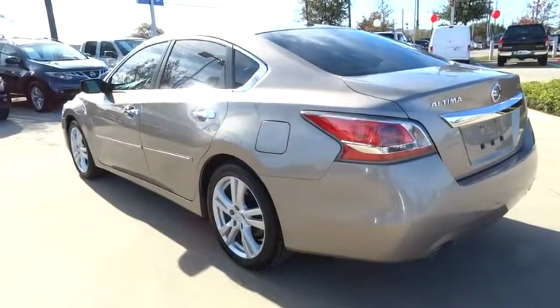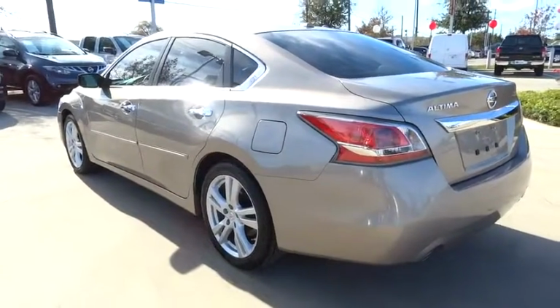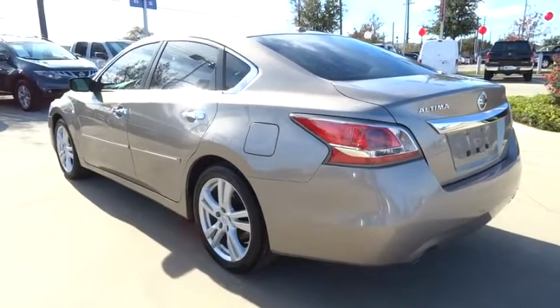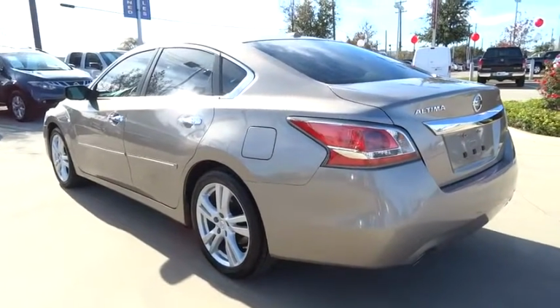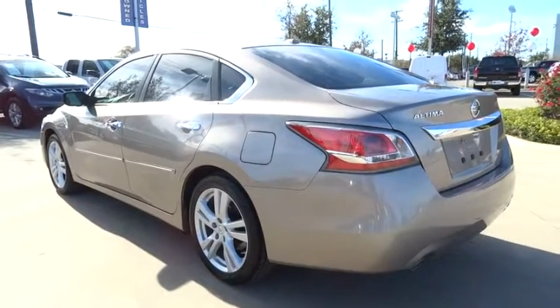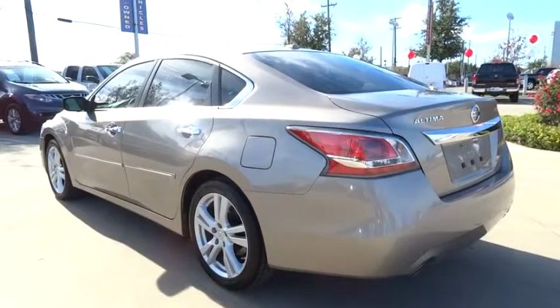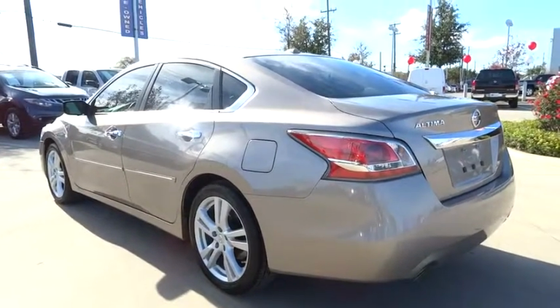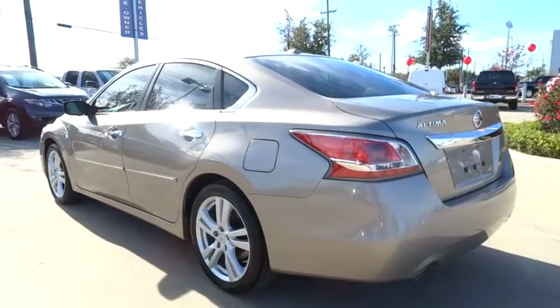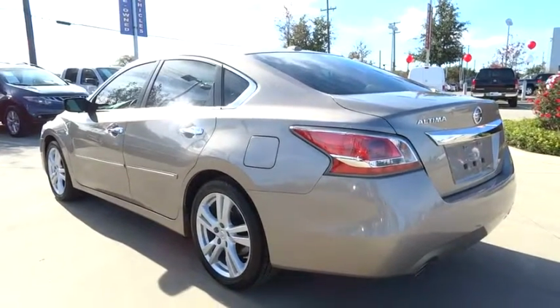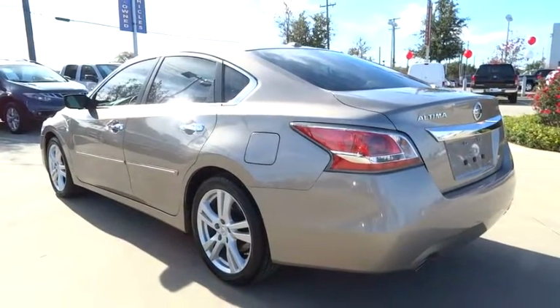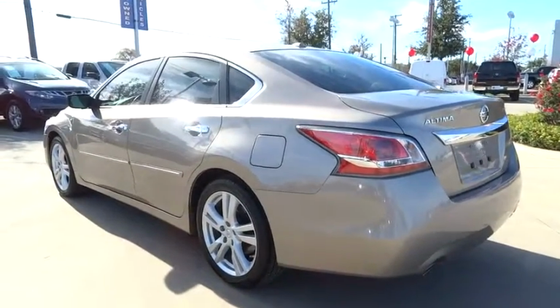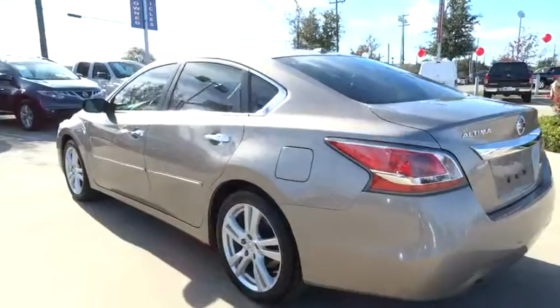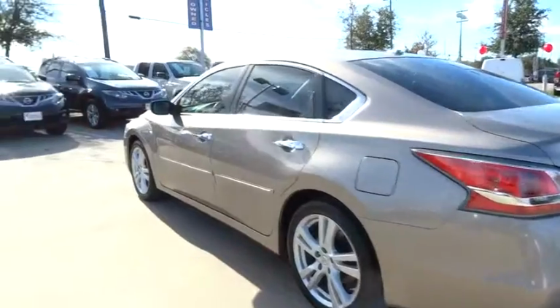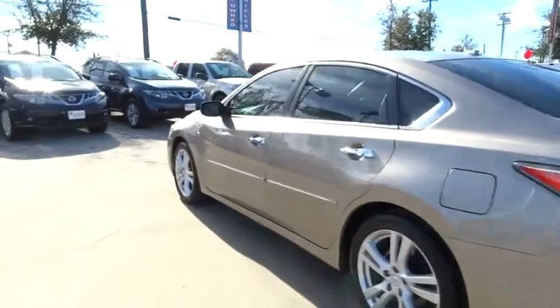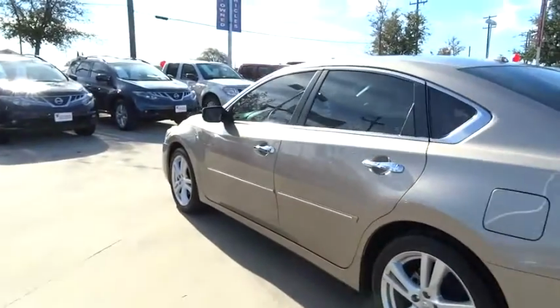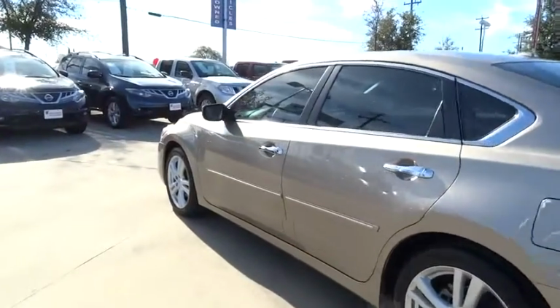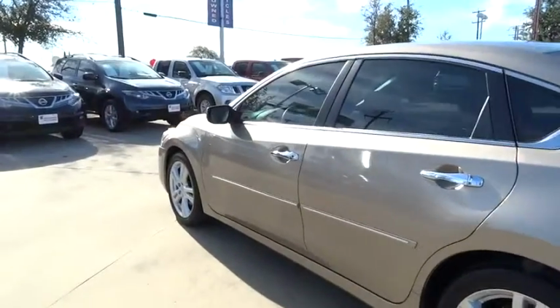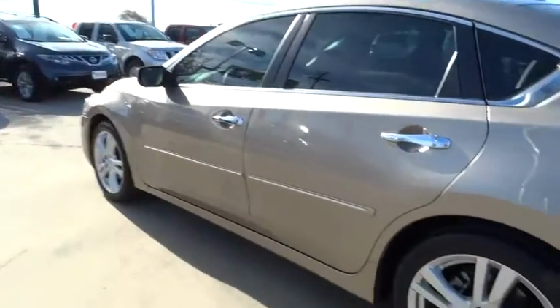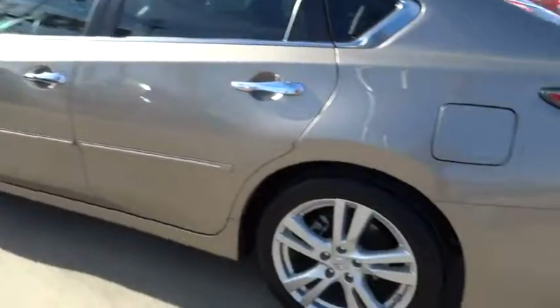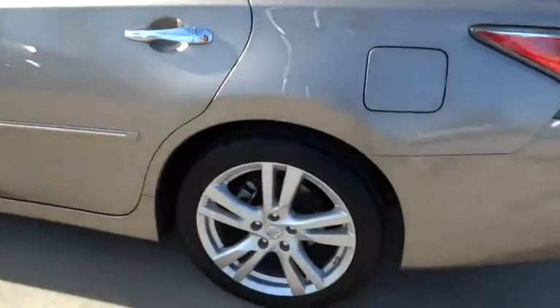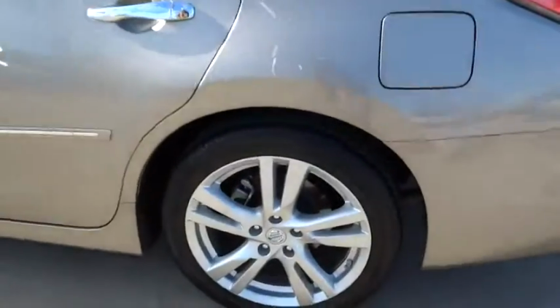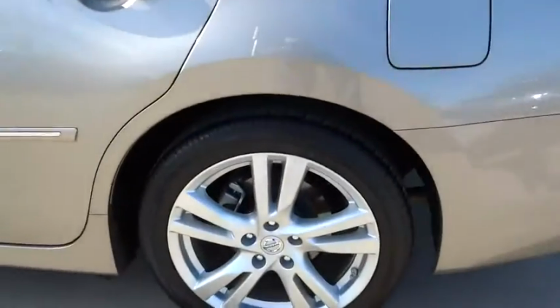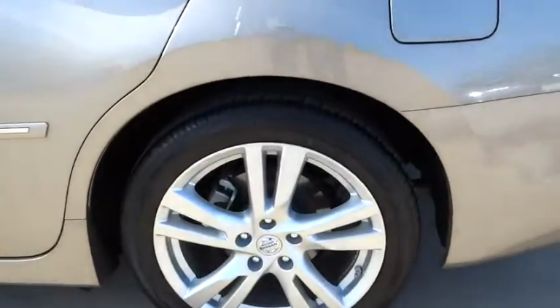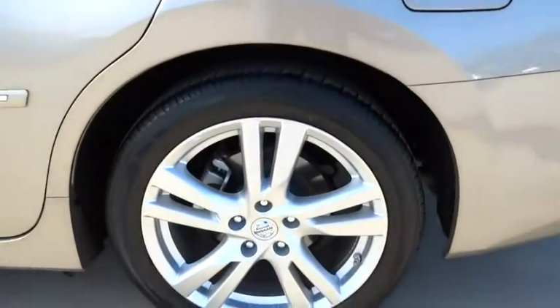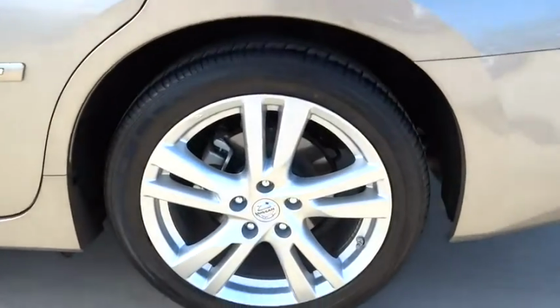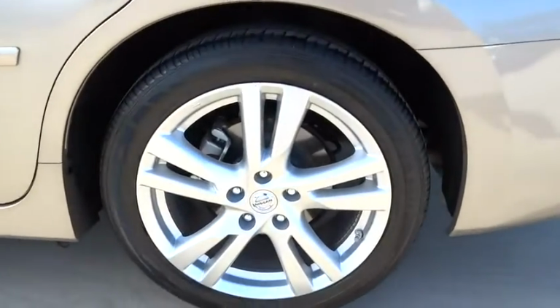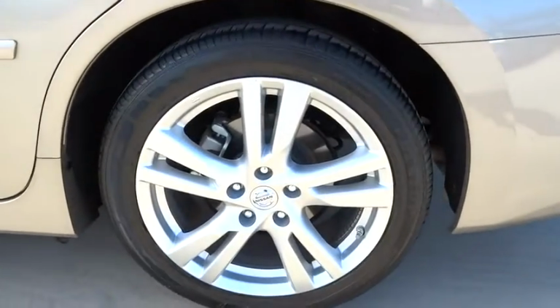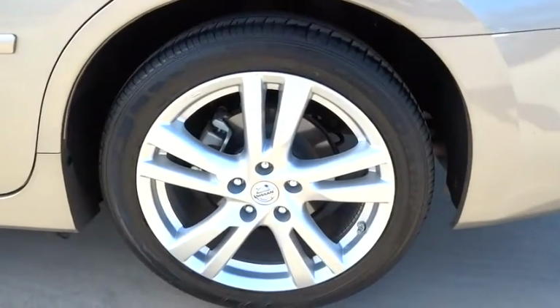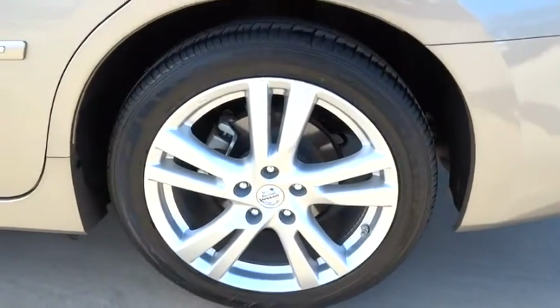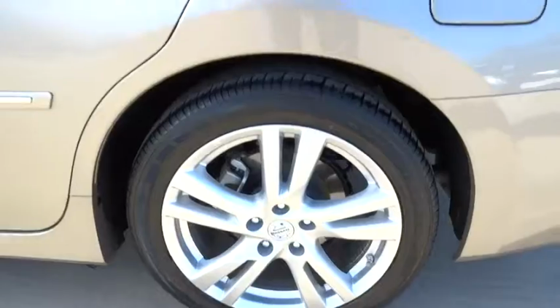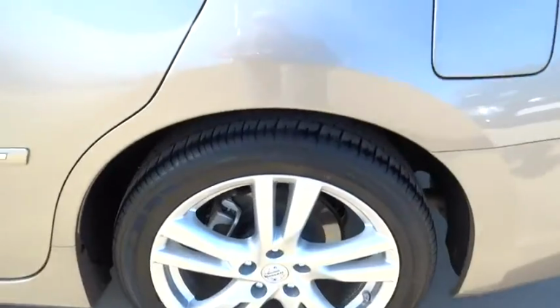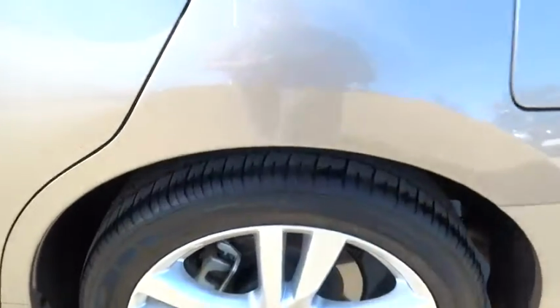Keyless entry, traction control, stability control, steering wheel audio control, backup camera, anti-lock braking system, Bluetooth.